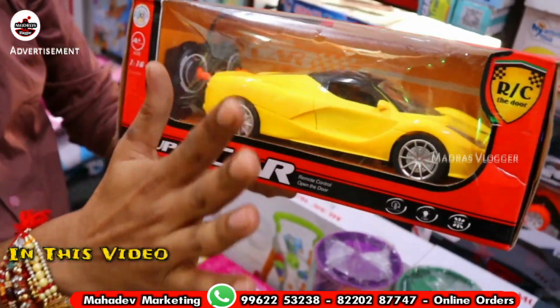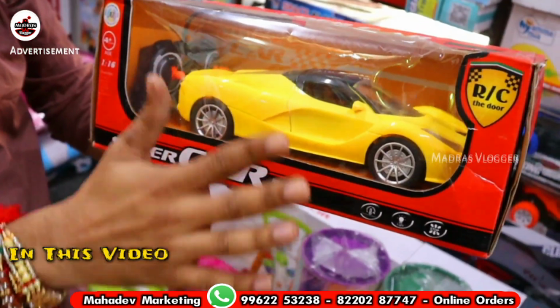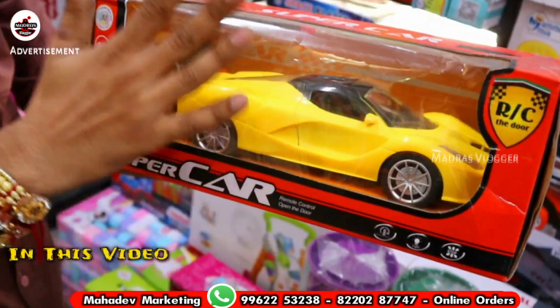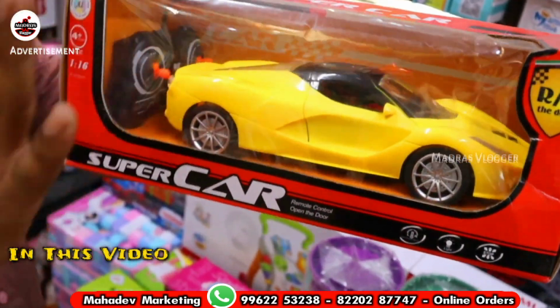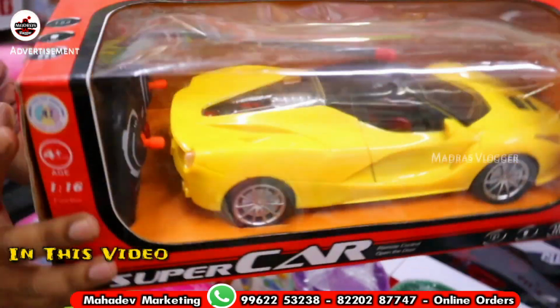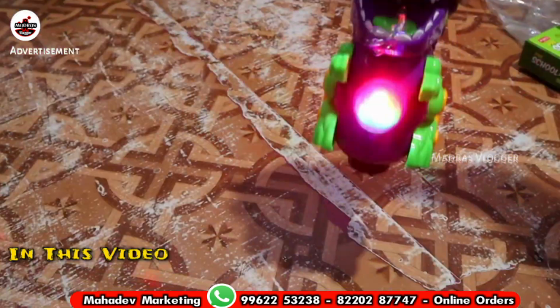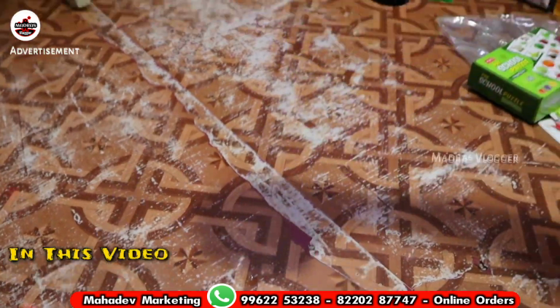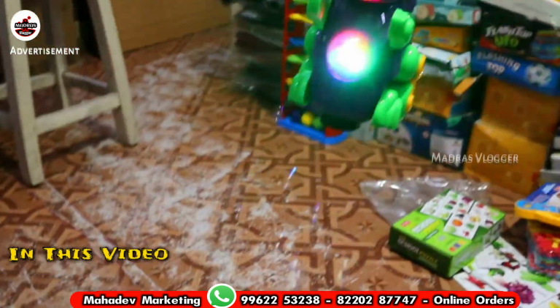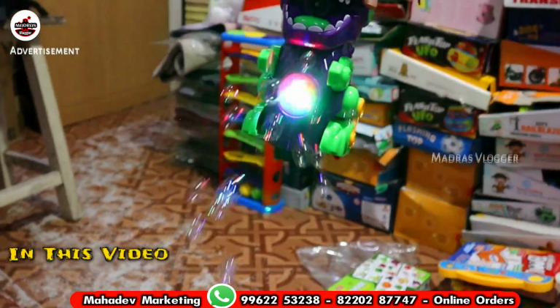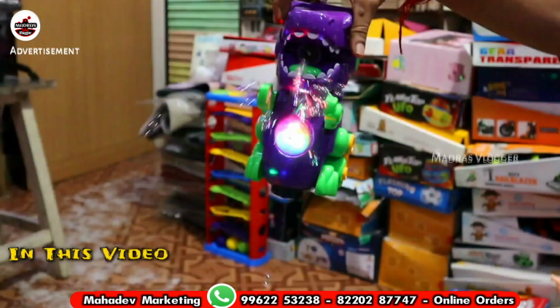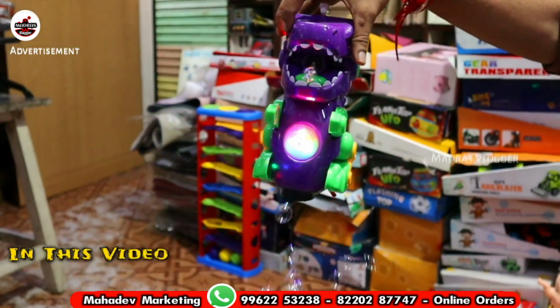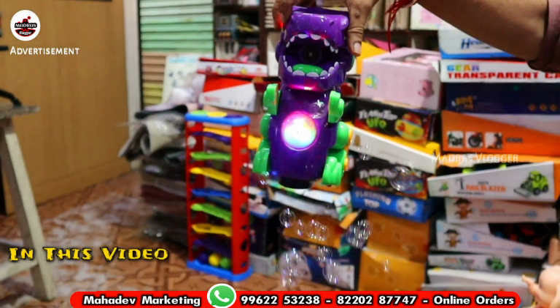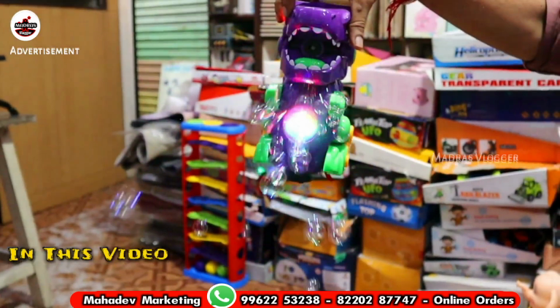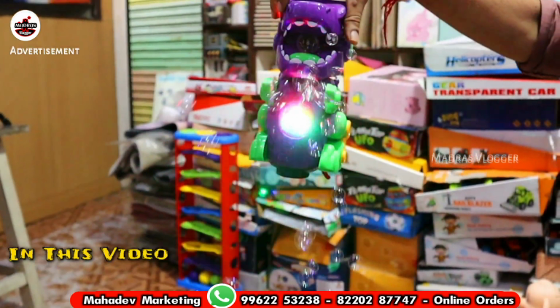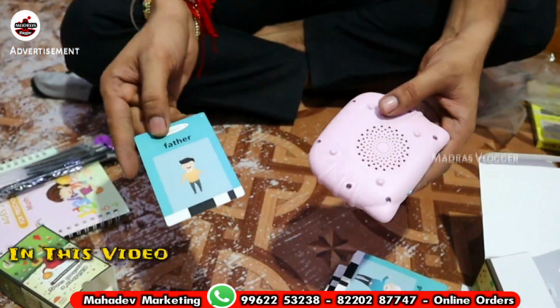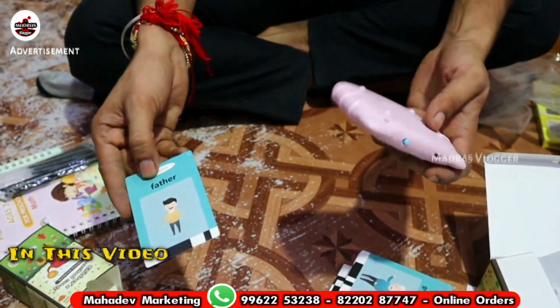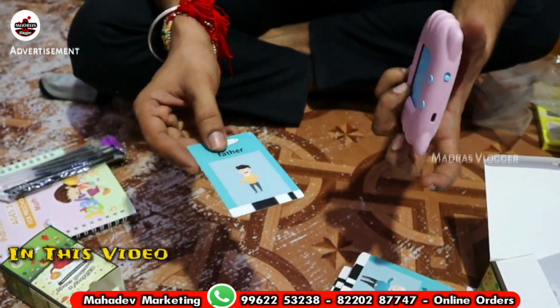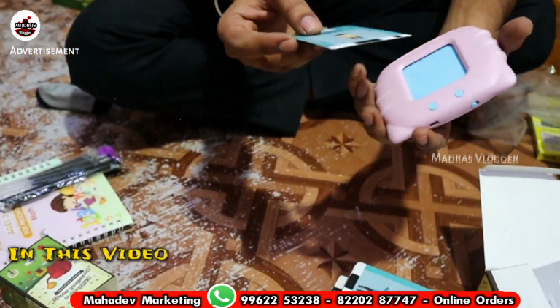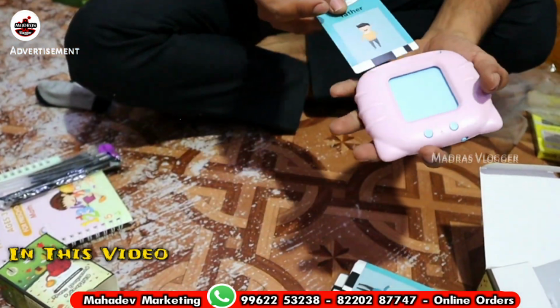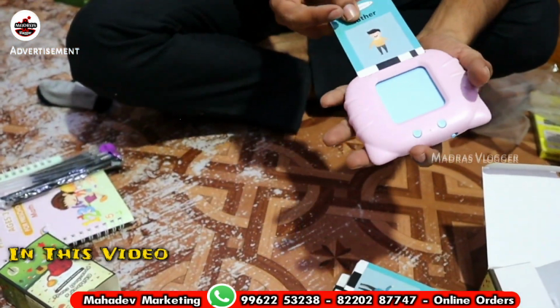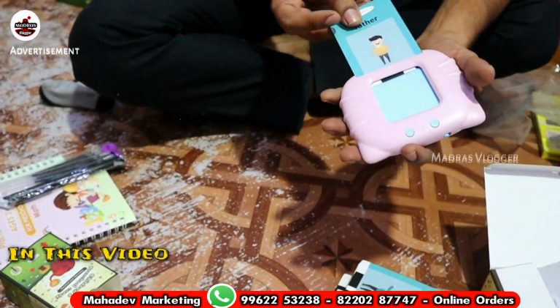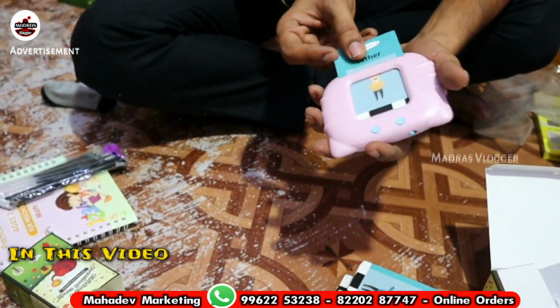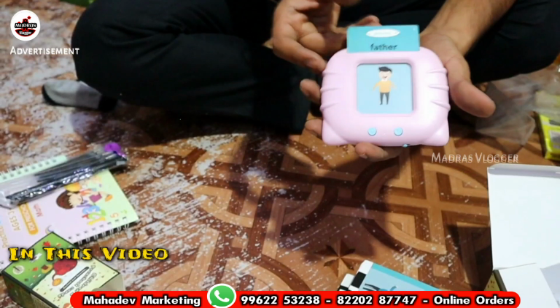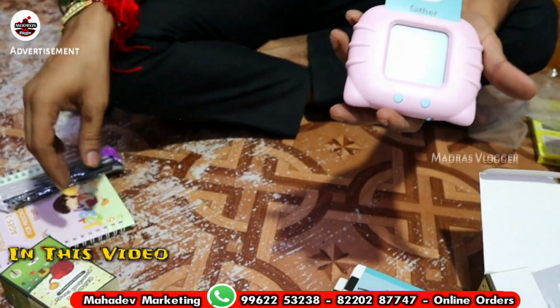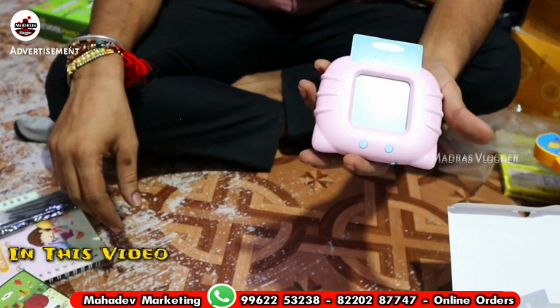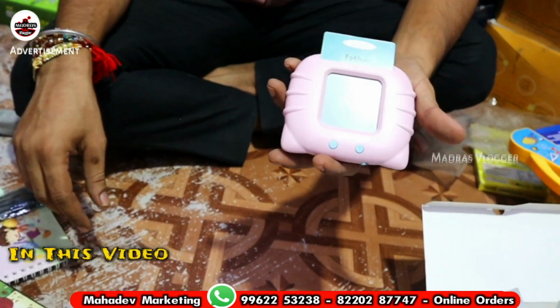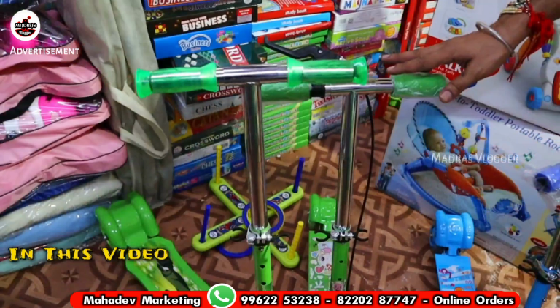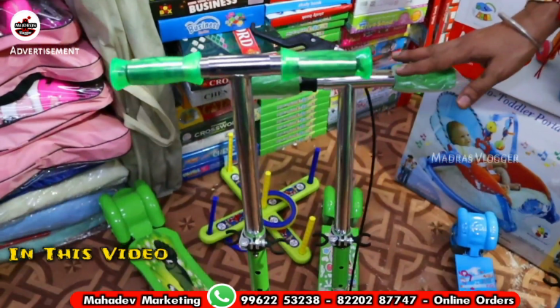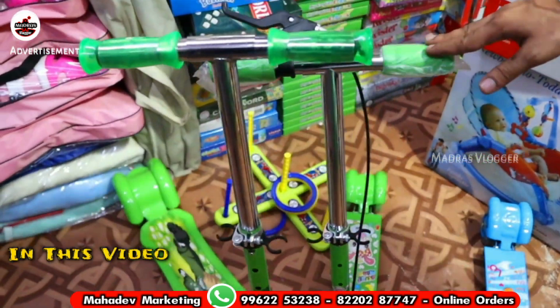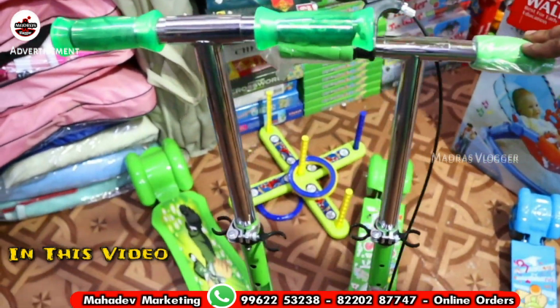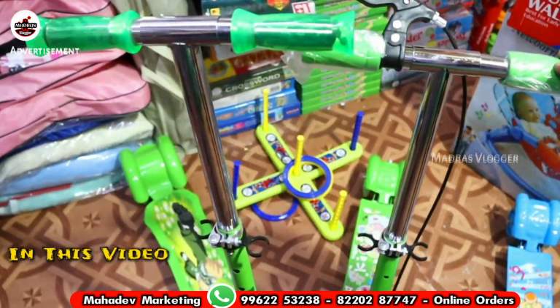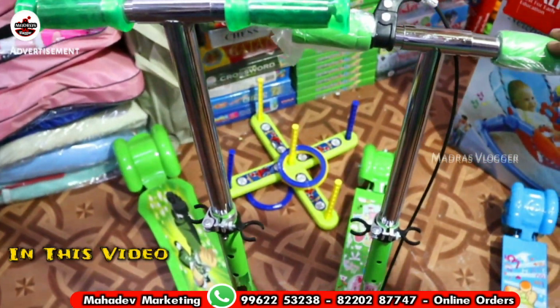They are open with rechargeable. If you don't have a battery, it will still be used. There are bubbles. There are 10 varieties.